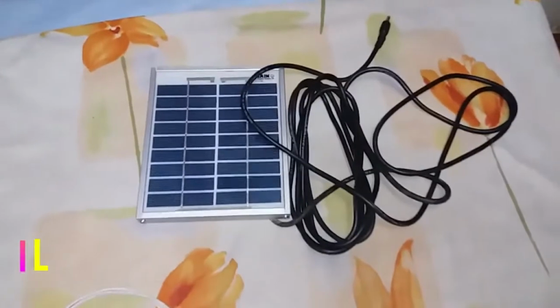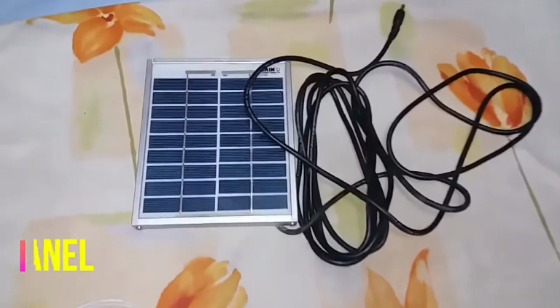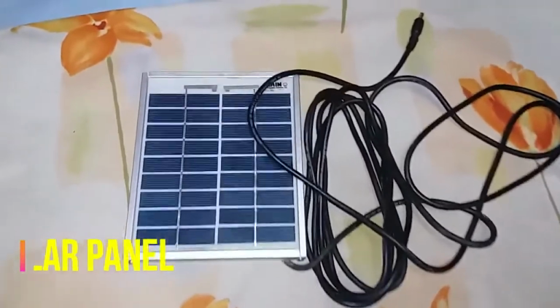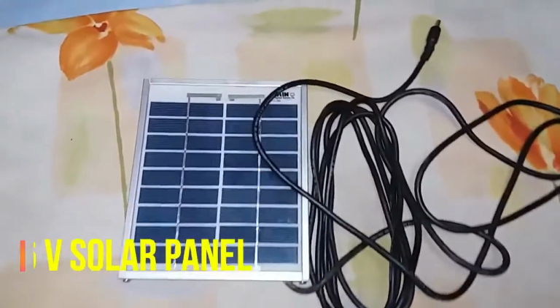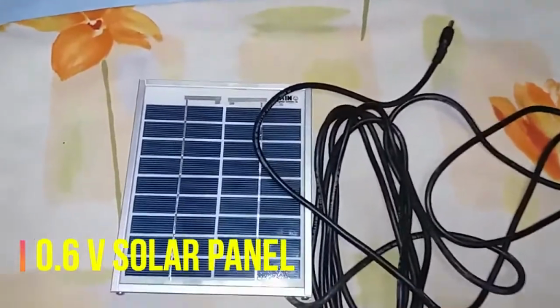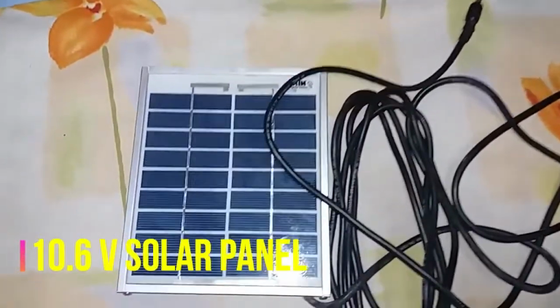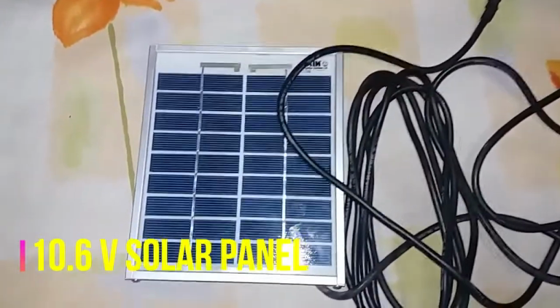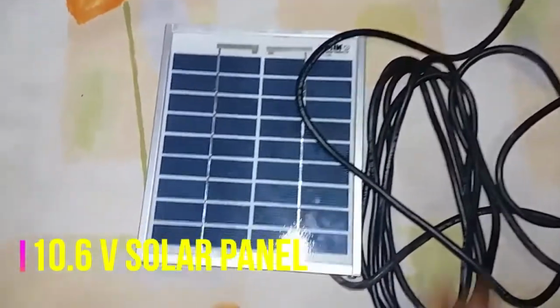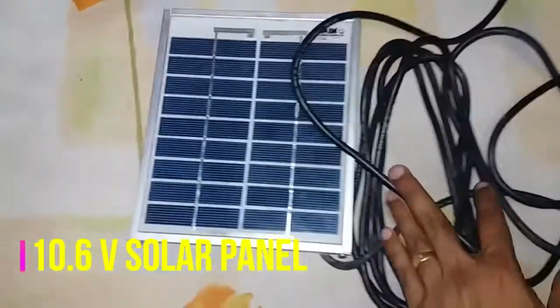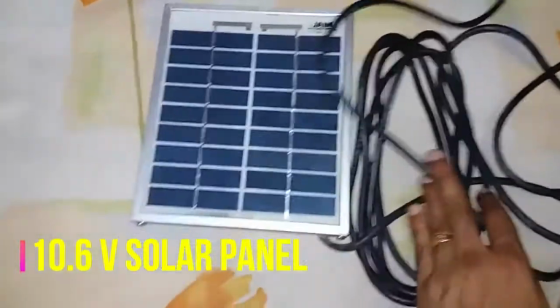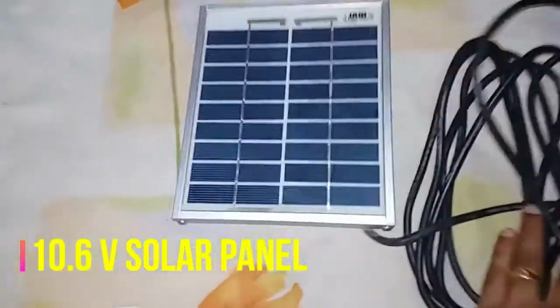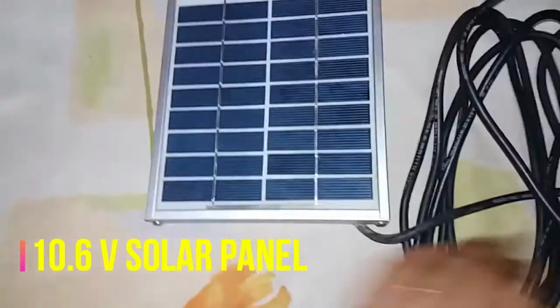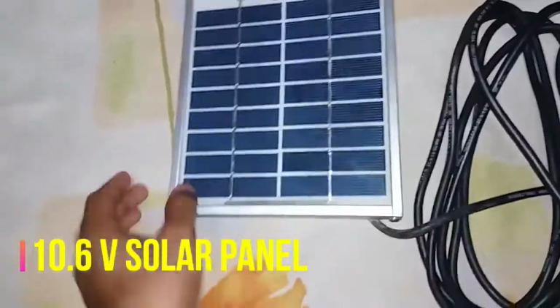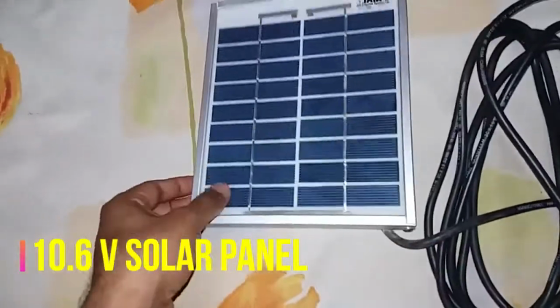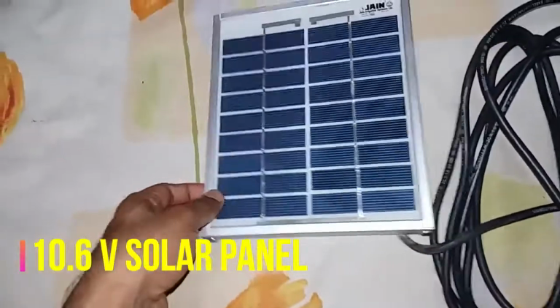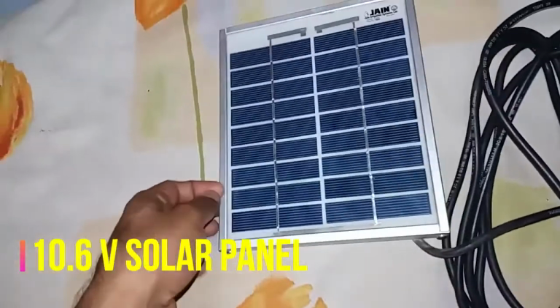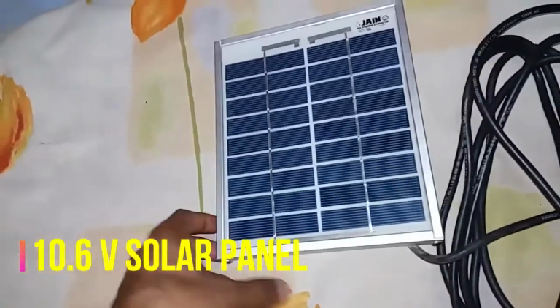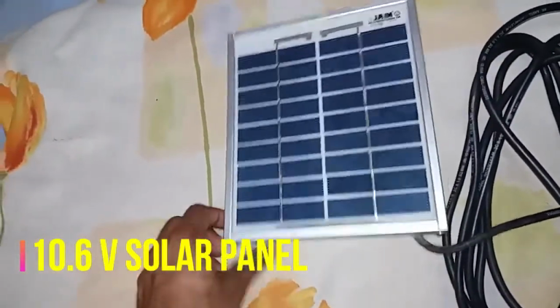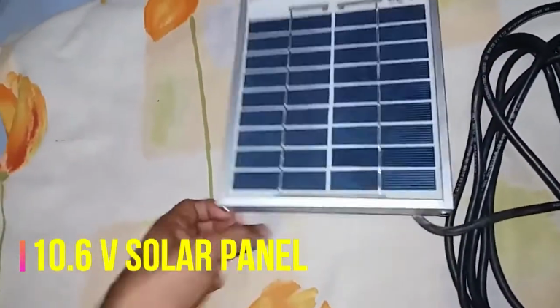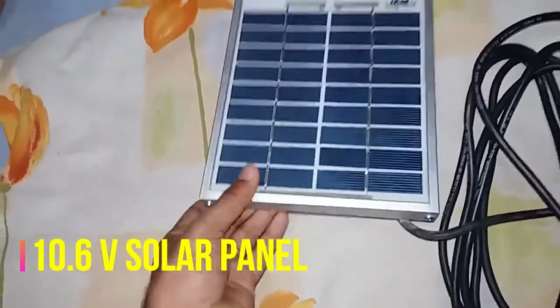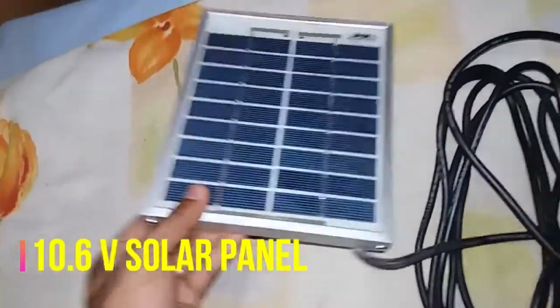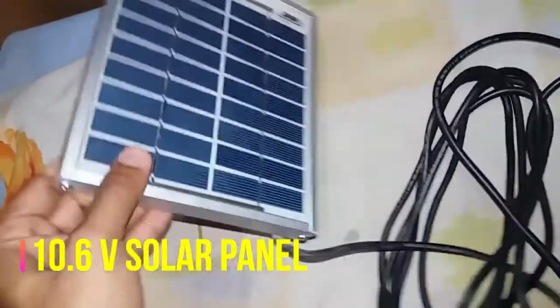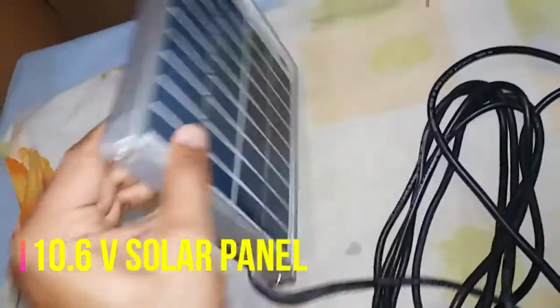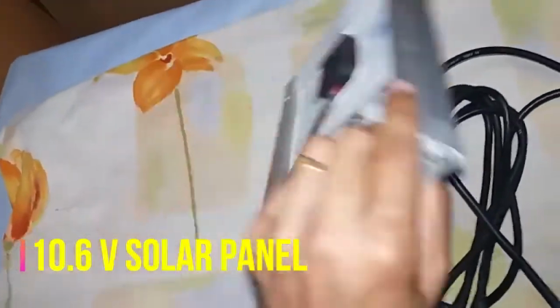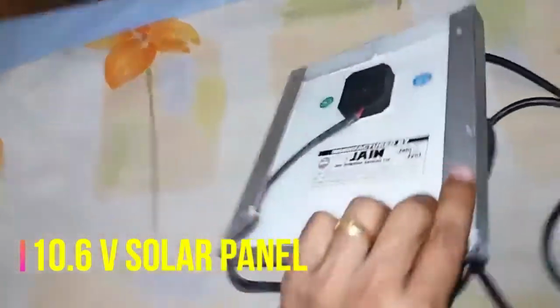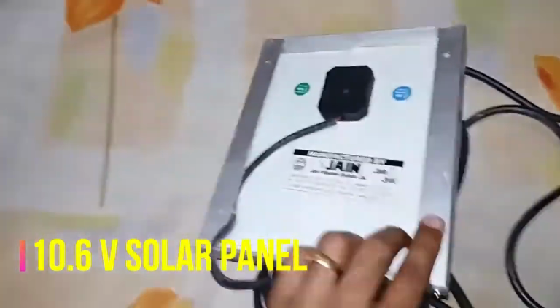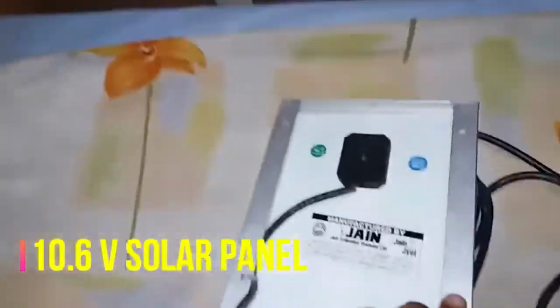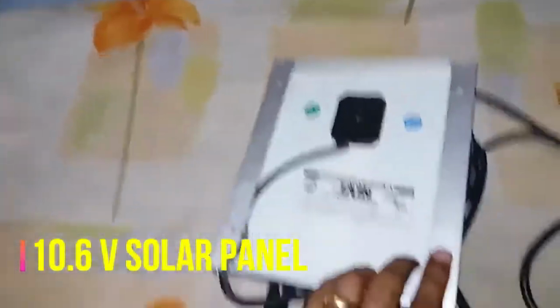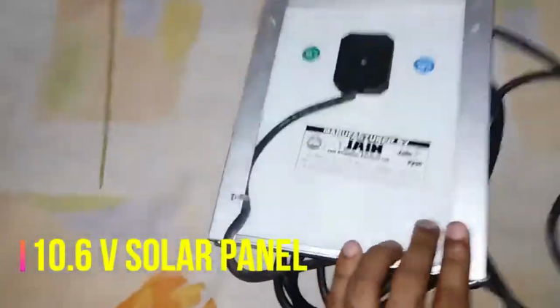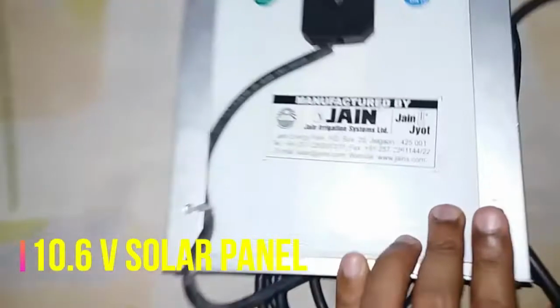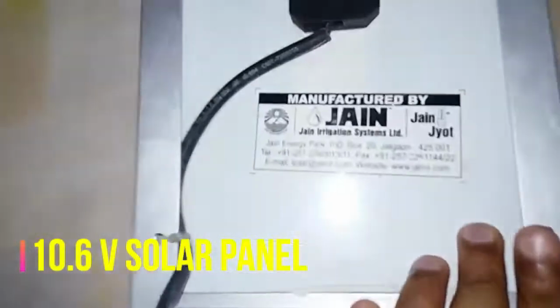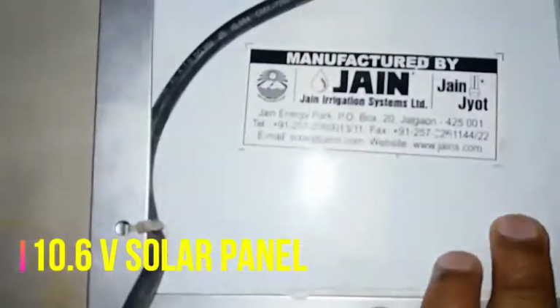This is a solar panel of 10.6 volt. This solar panel normally comes with small emergency key lights, and you can also purchase it from online stores.